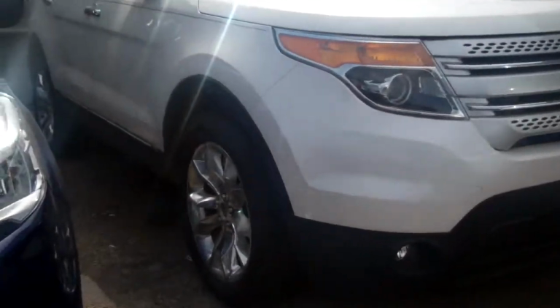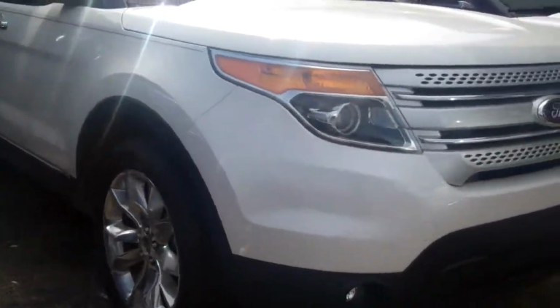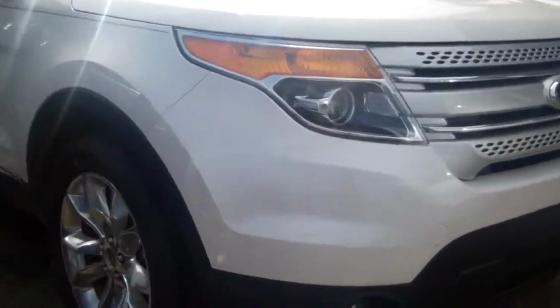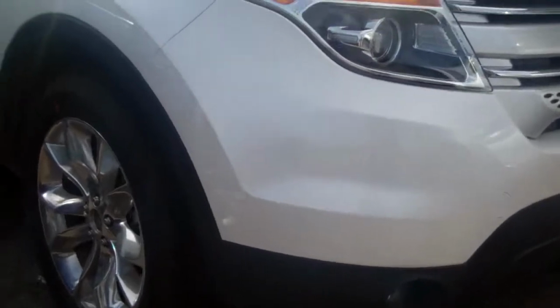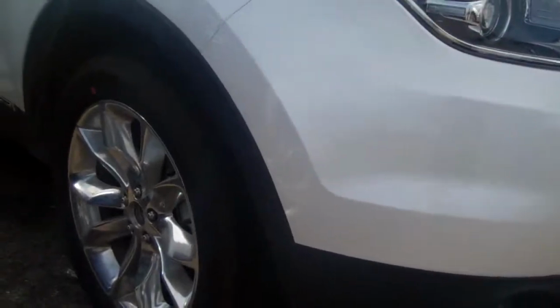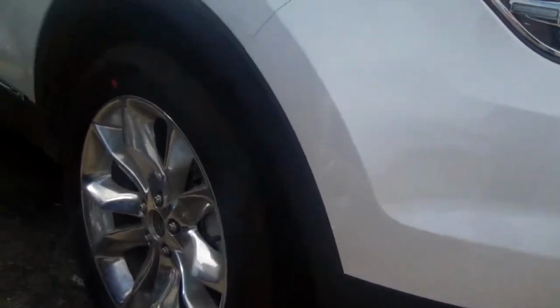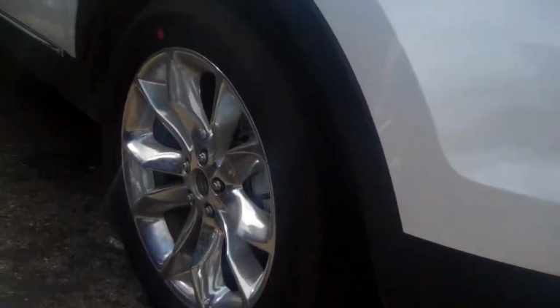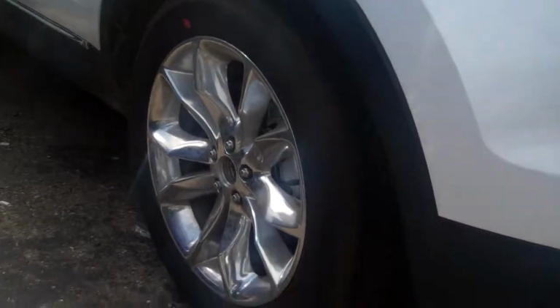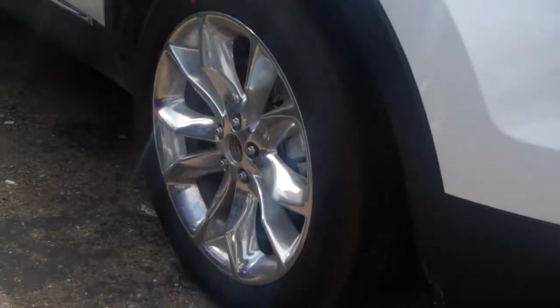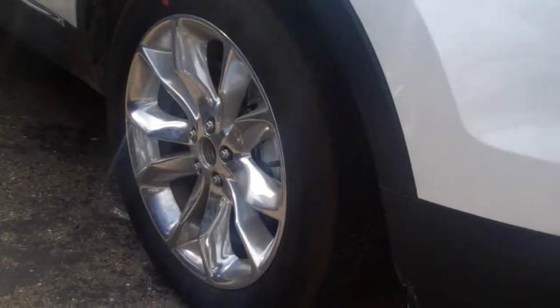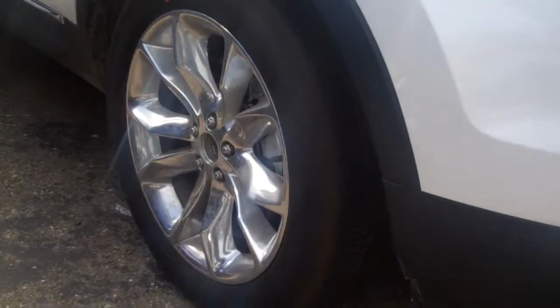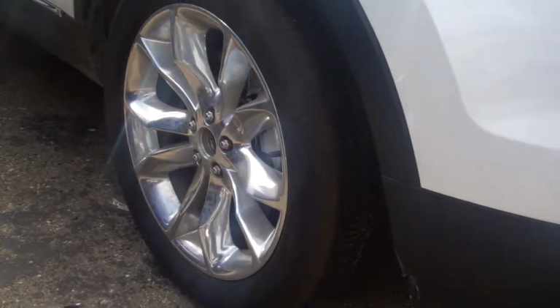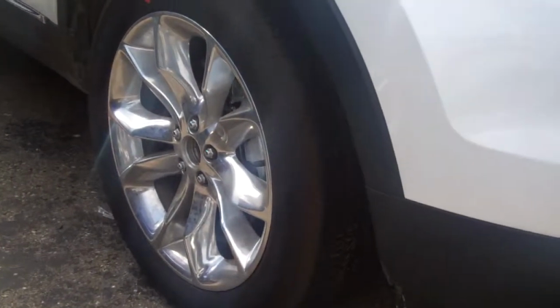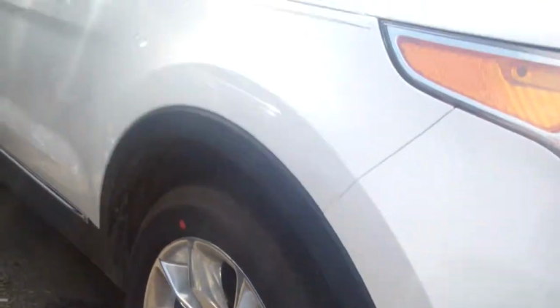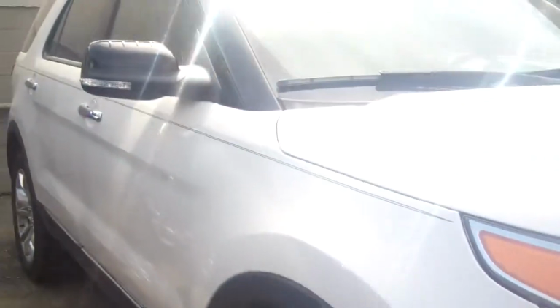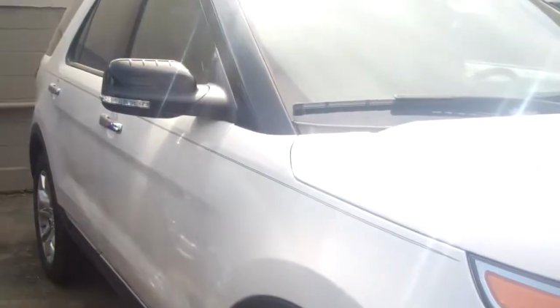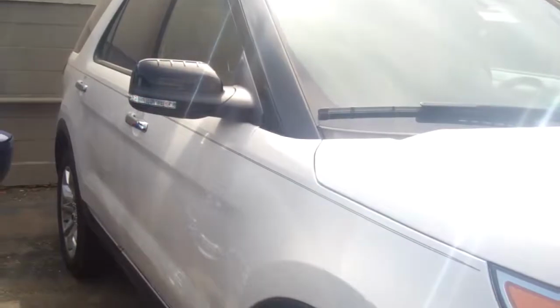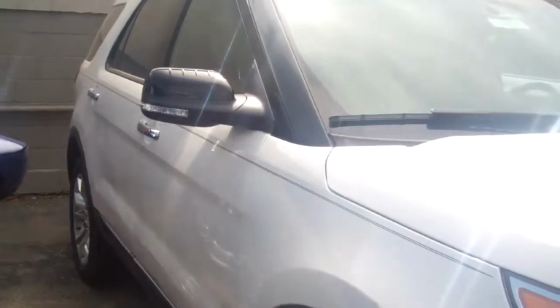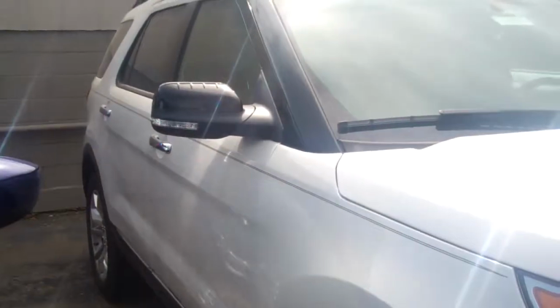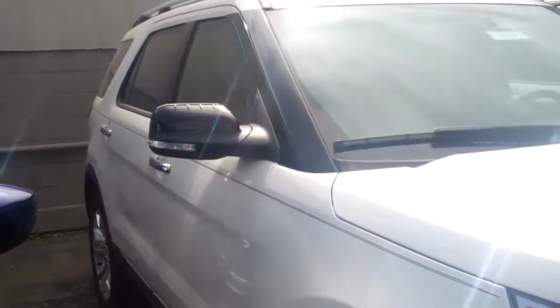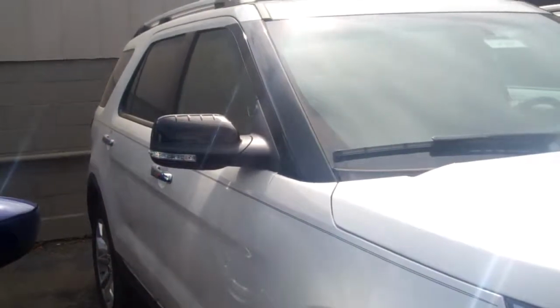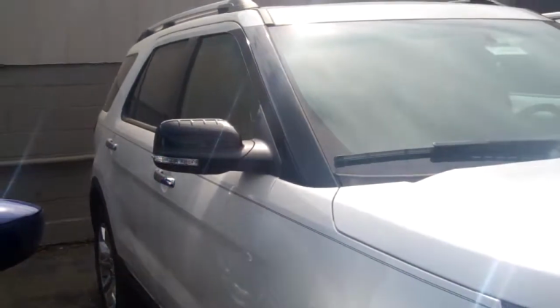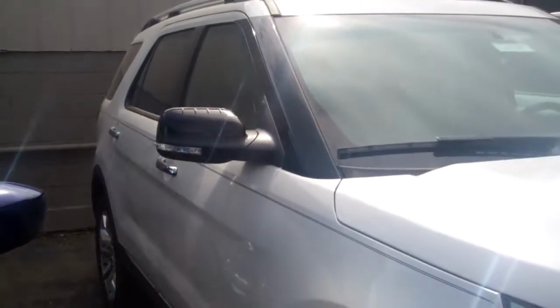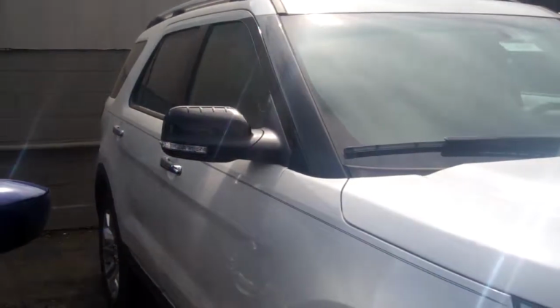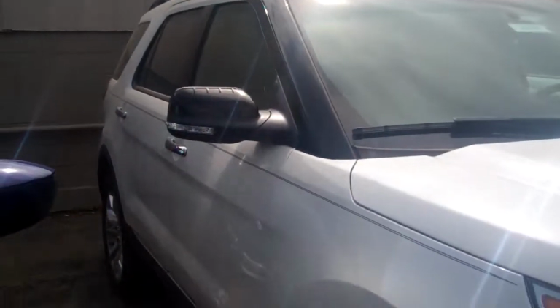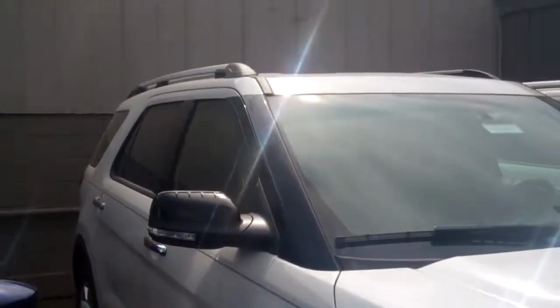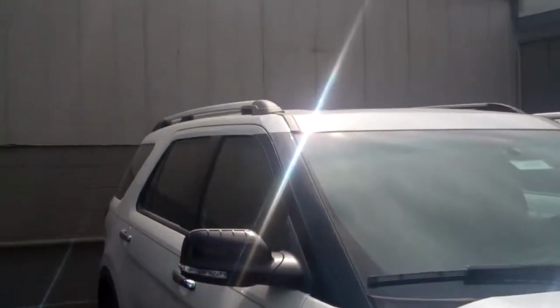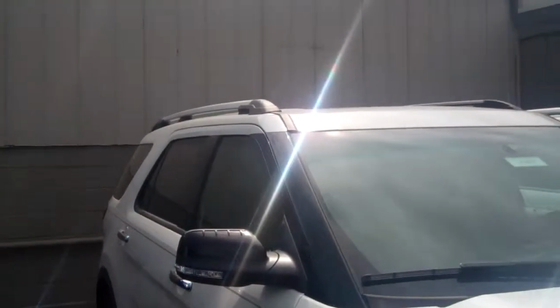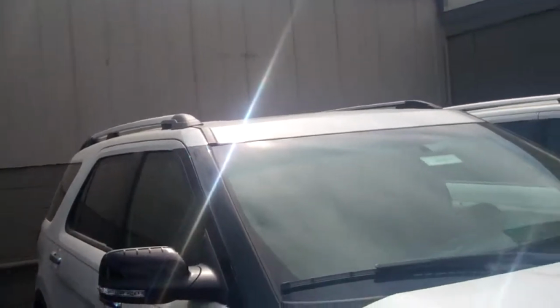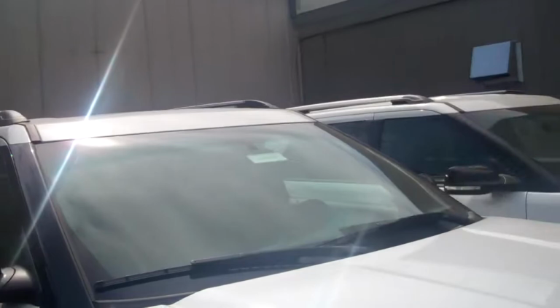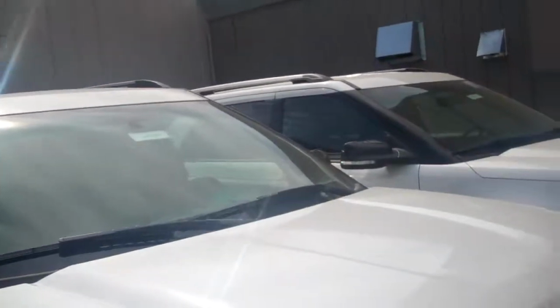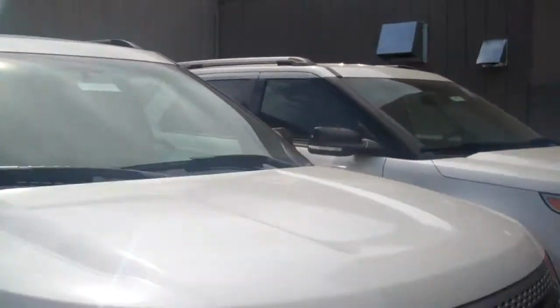This one here has the 20-inch alloy wheels. You see the turn signal on the mirror — that's one of the safety features — and the silver crossbars.